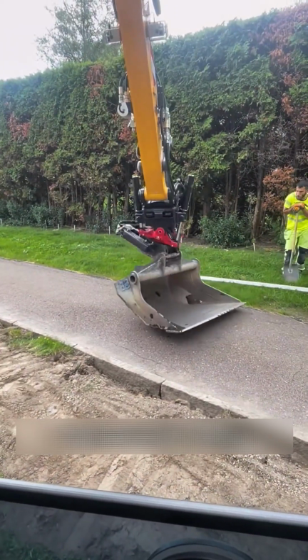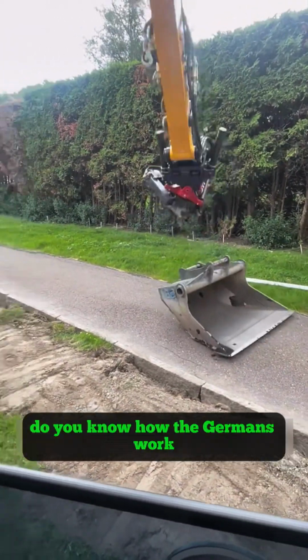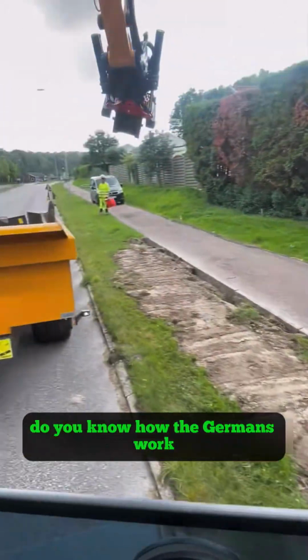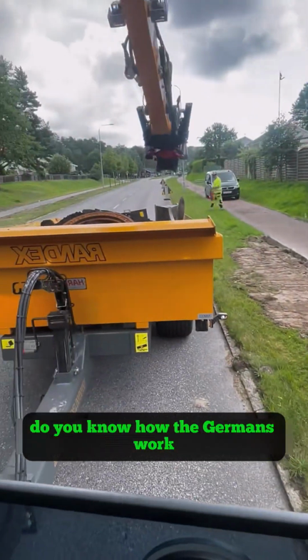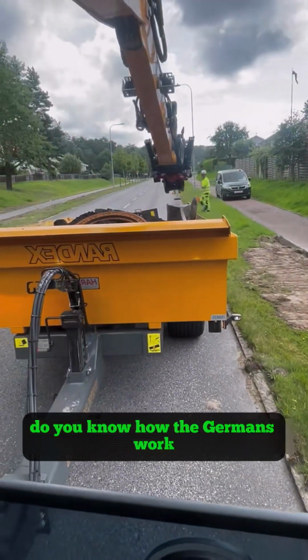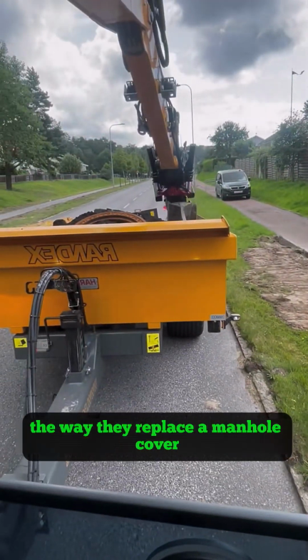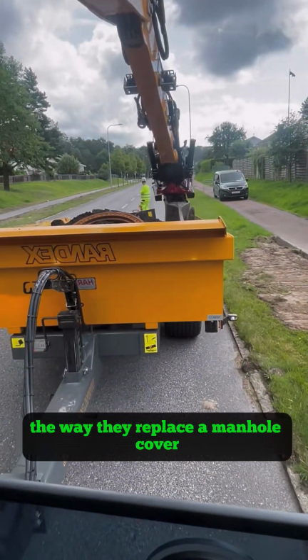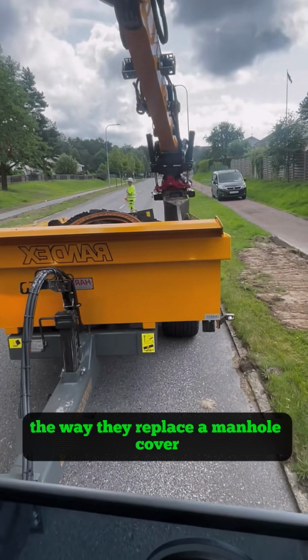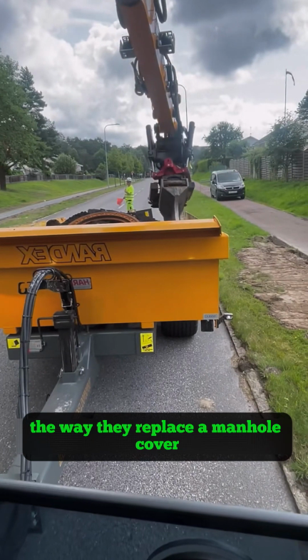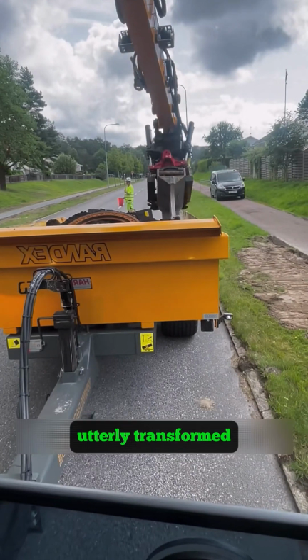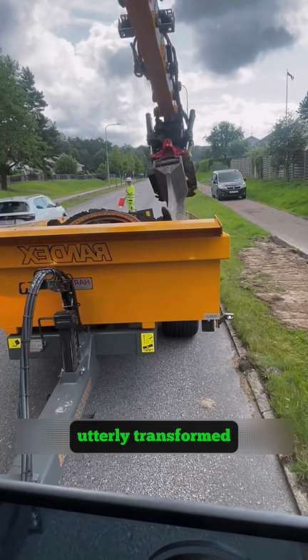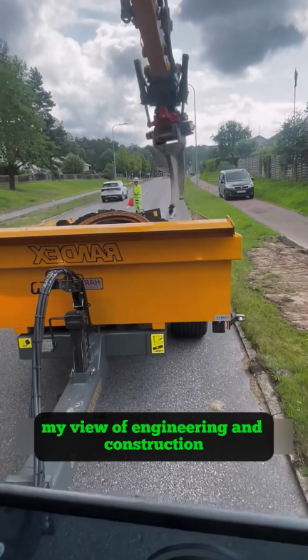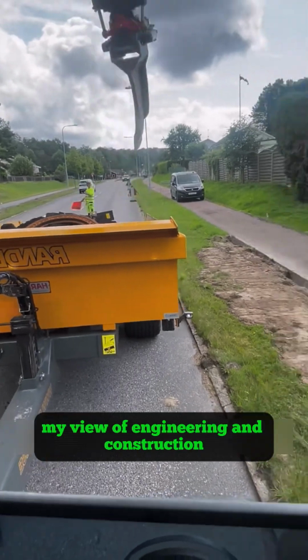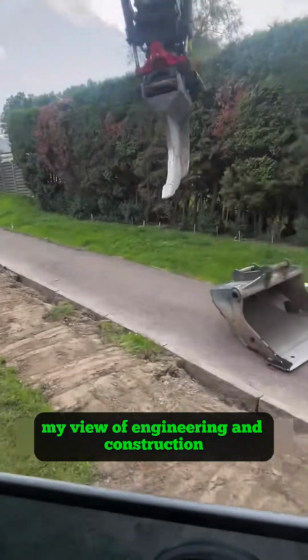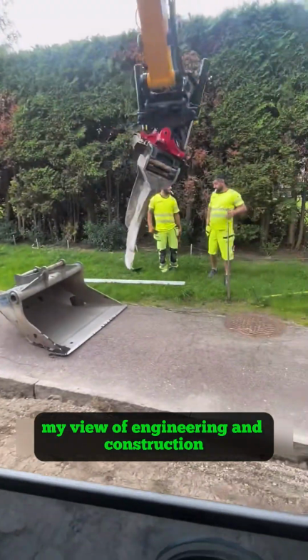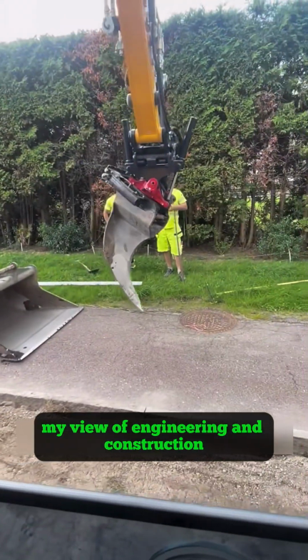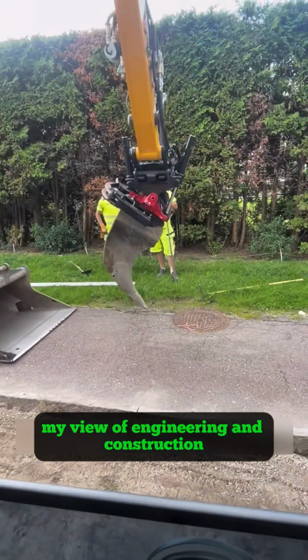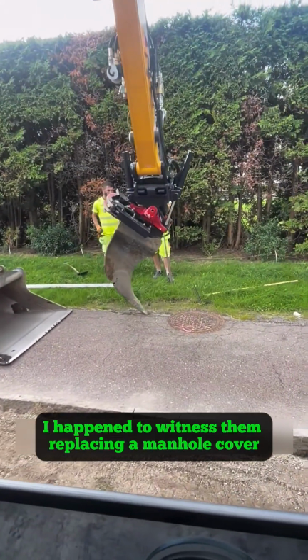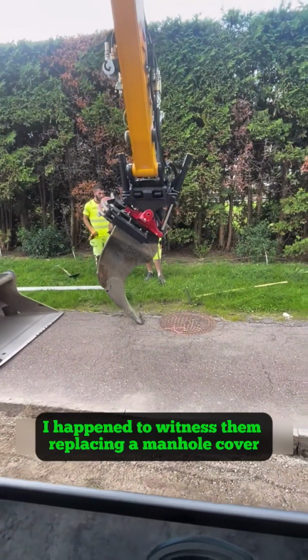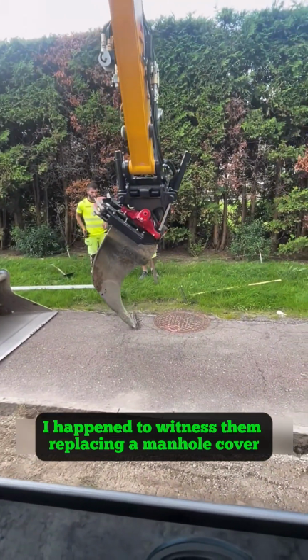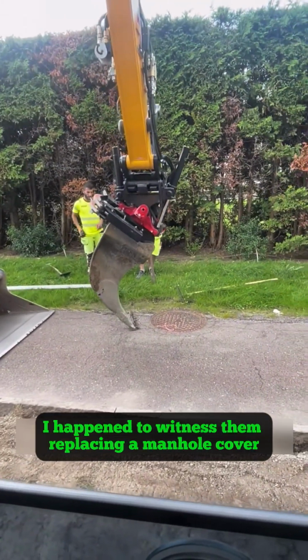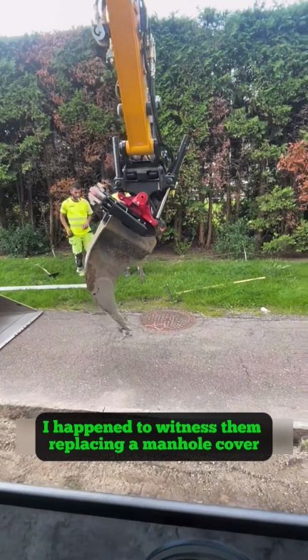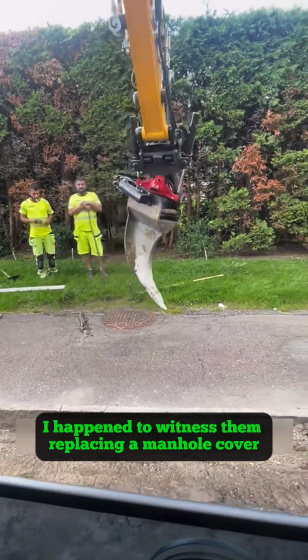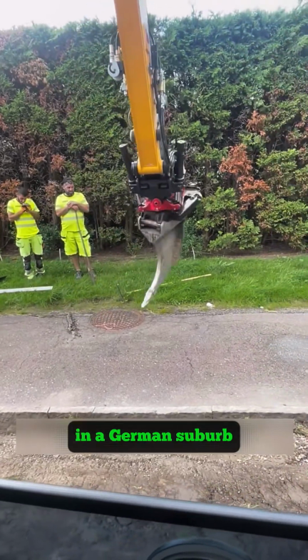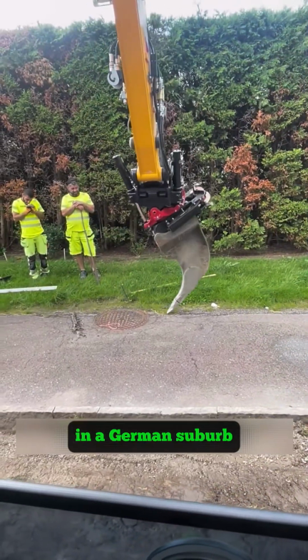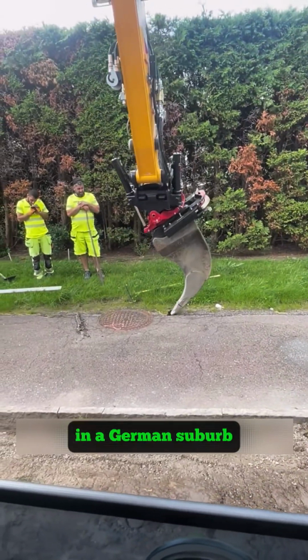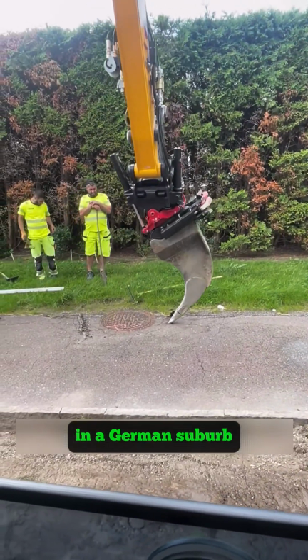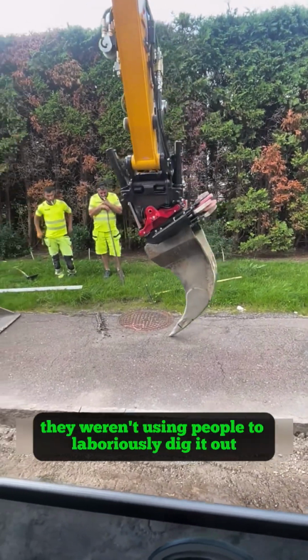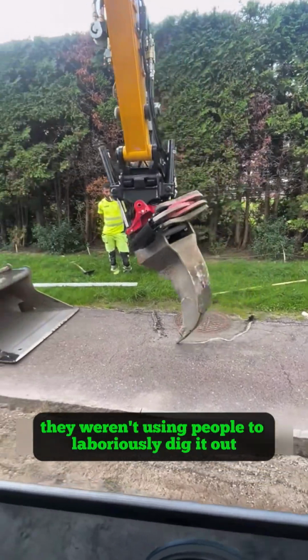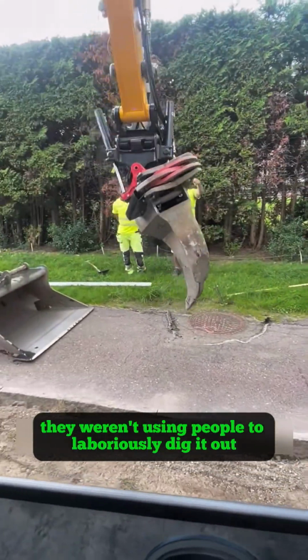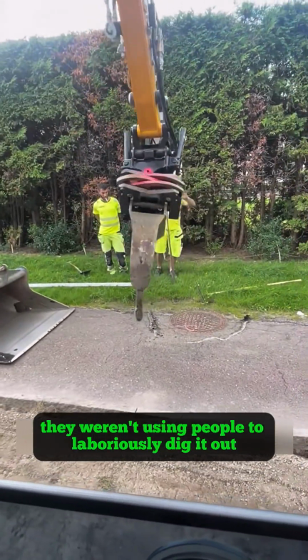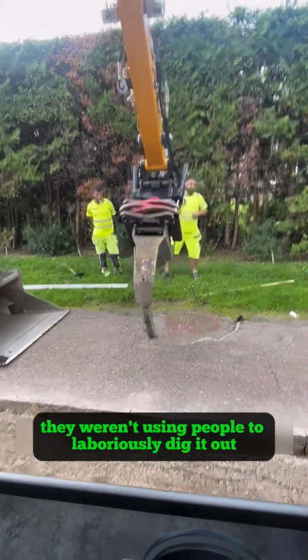Do you know how the Germans work? The way they replaced a manhole cover utterly transformed my view of engineering and construction. I happened to witness them replacing a manhole cover in a German suburb. They weren't using people to laboriously dig it out.